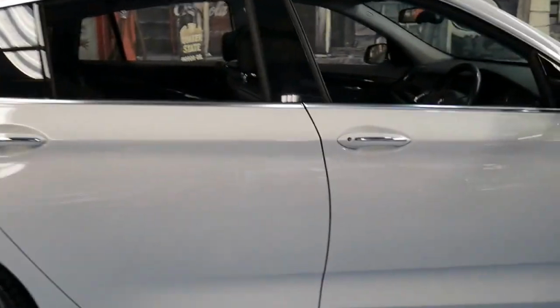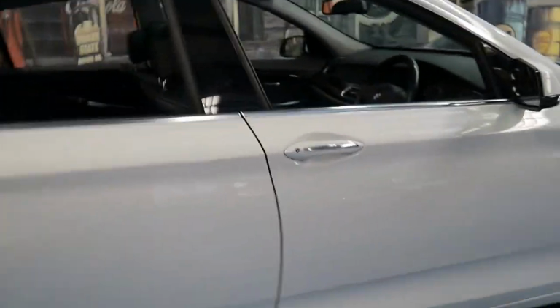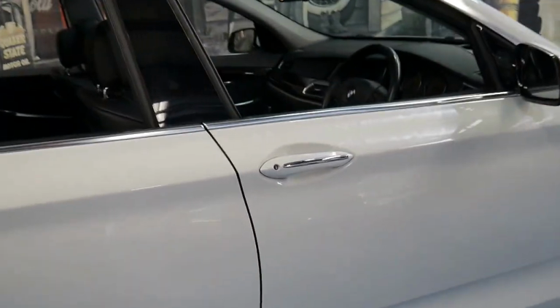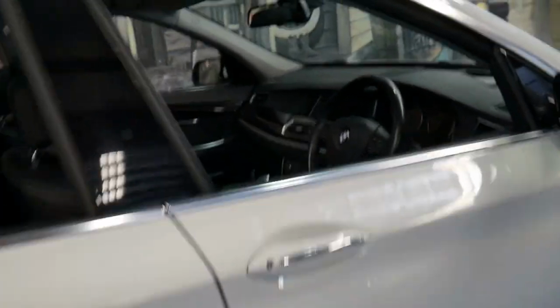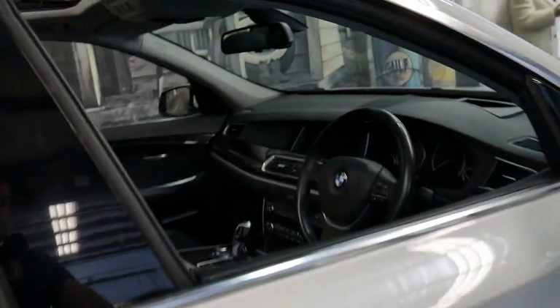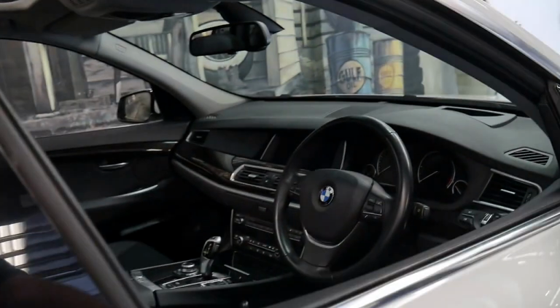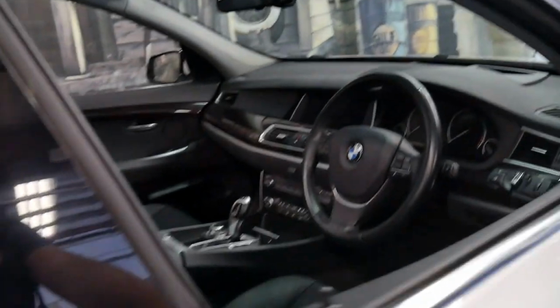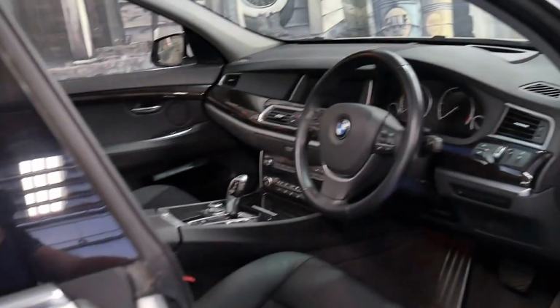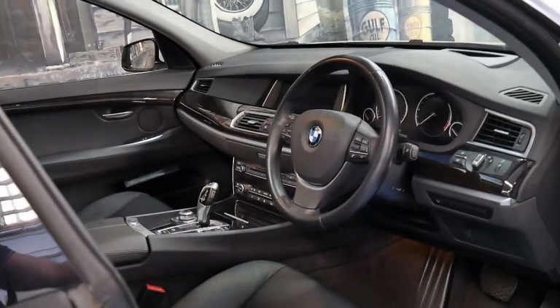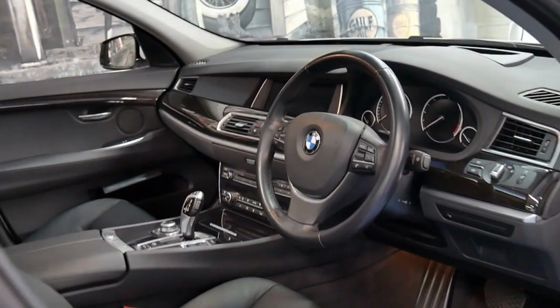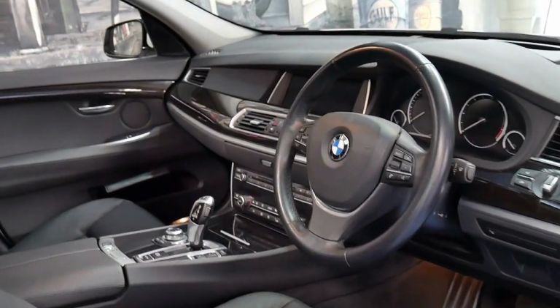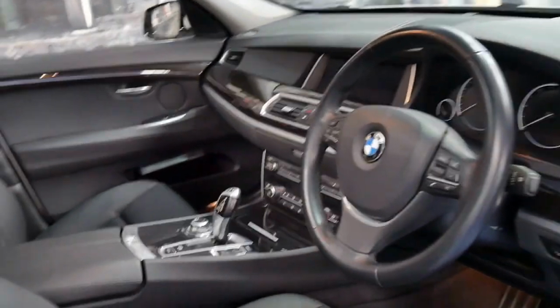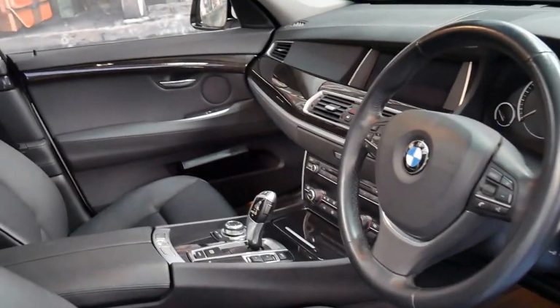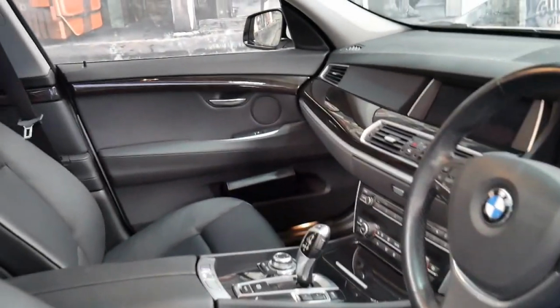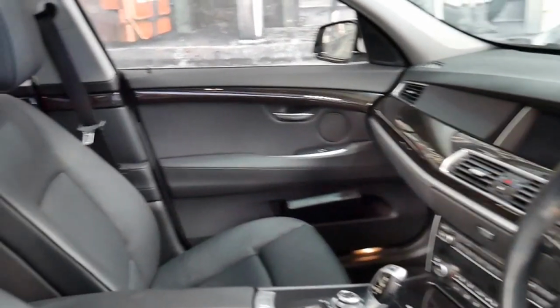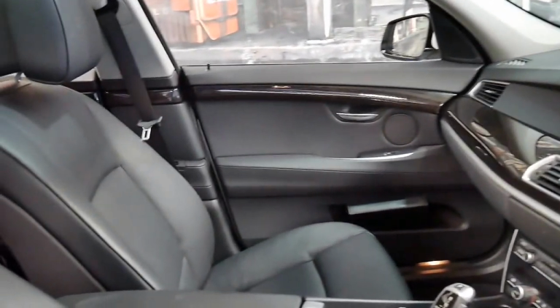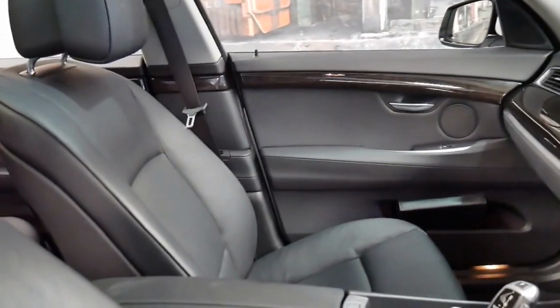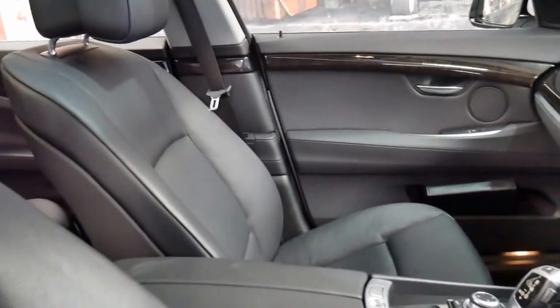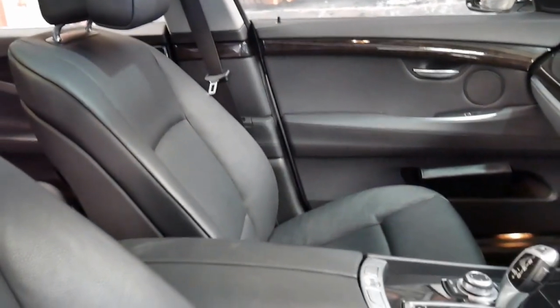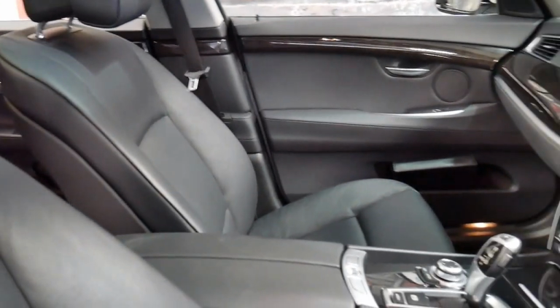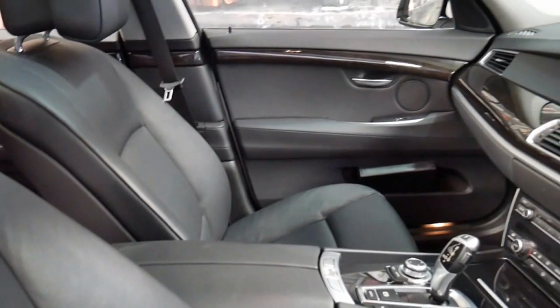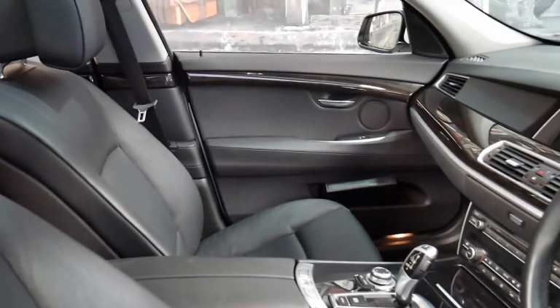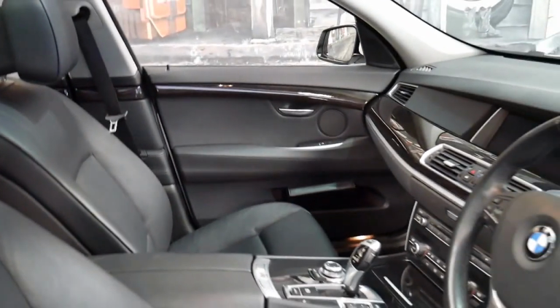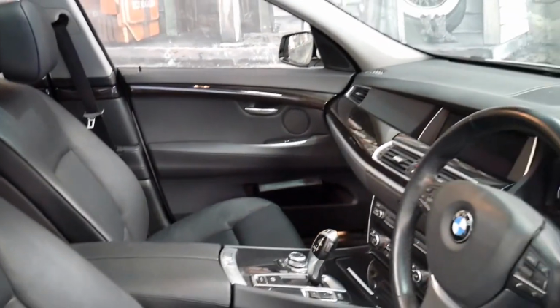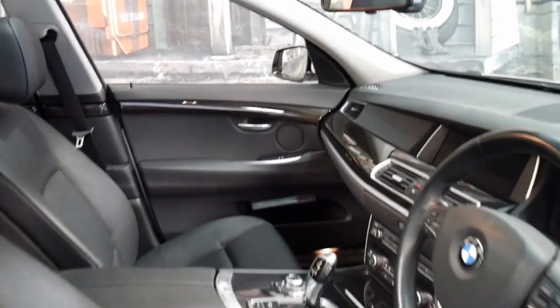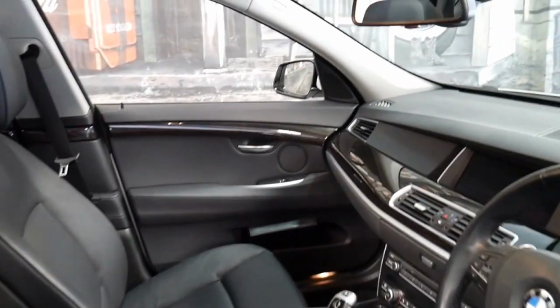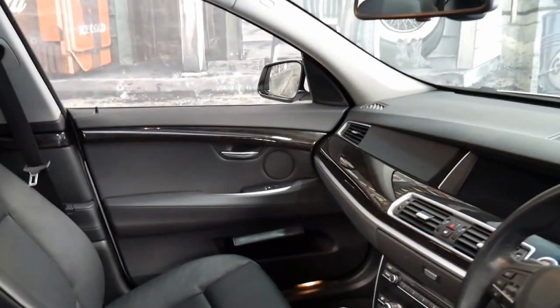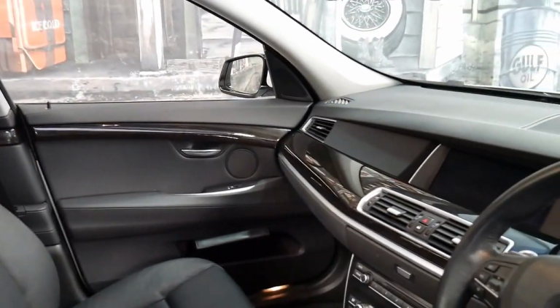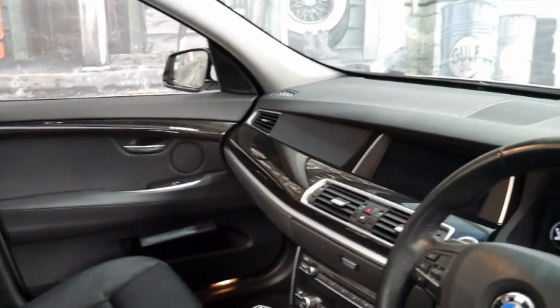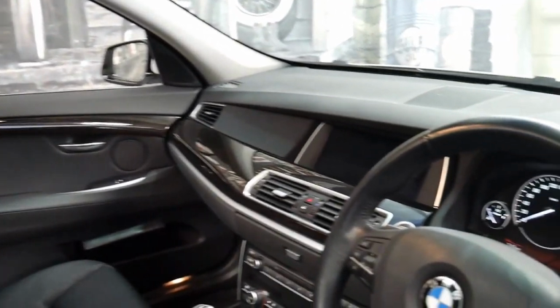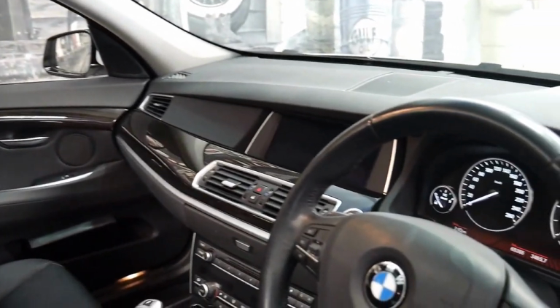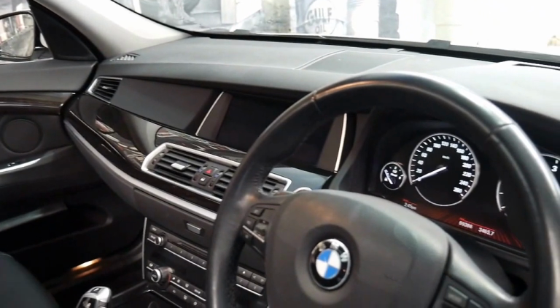It's got the panoramic sunroof, xenon lights, LED lights, and it's done 69,000 kilometres since new.